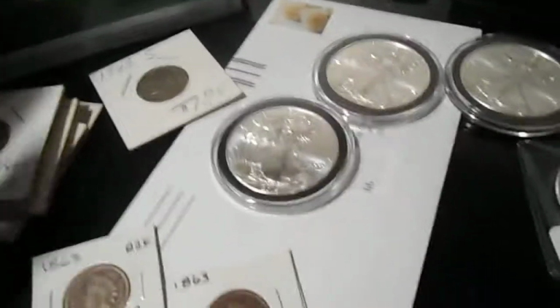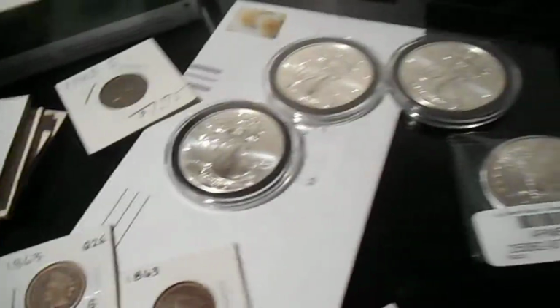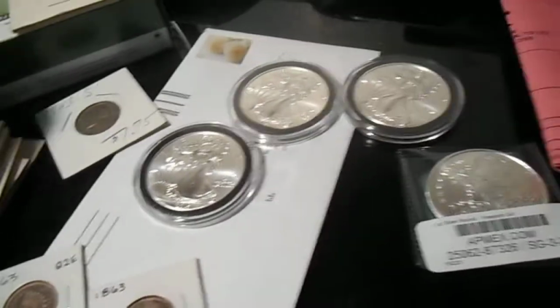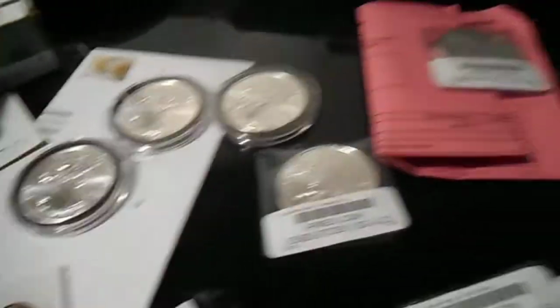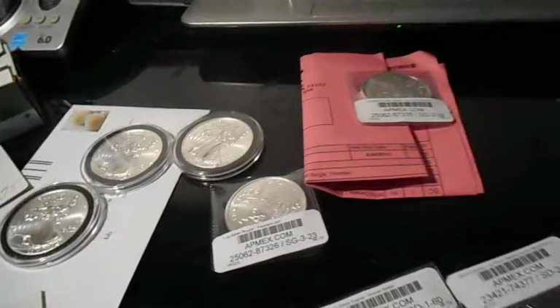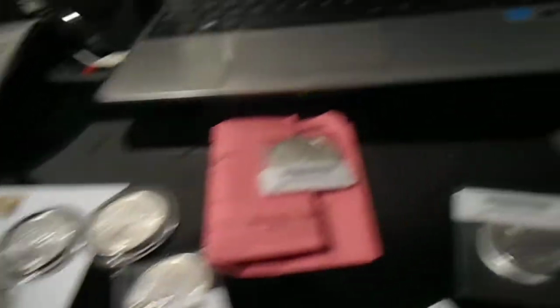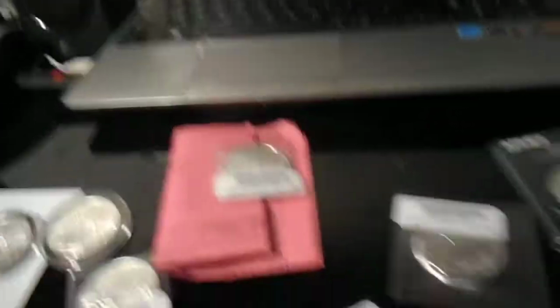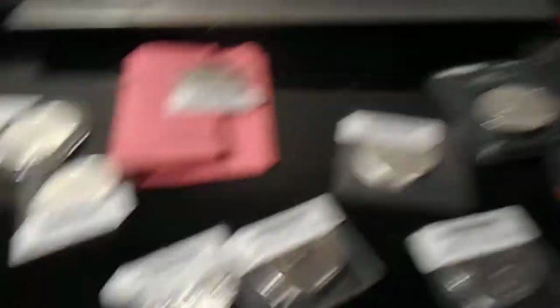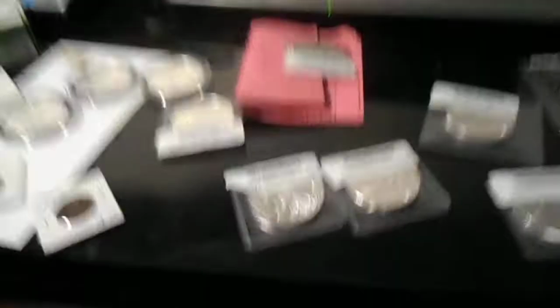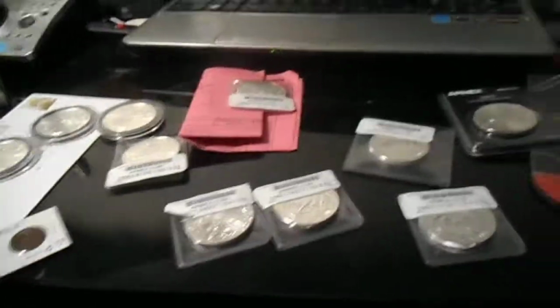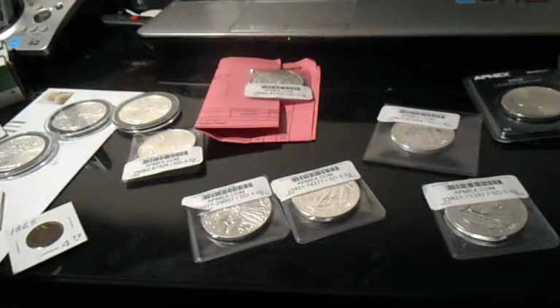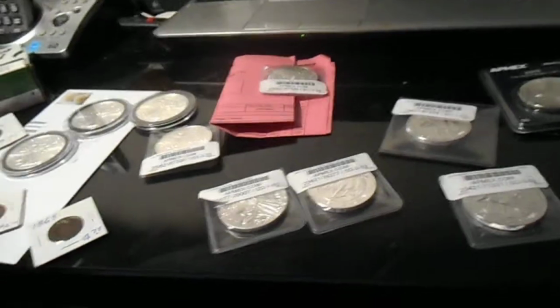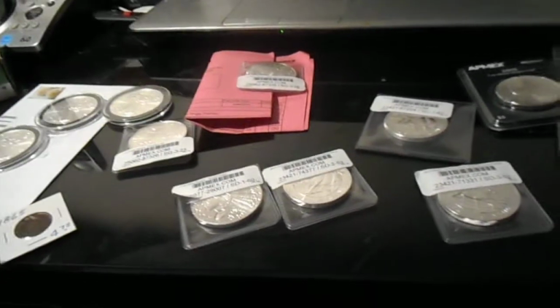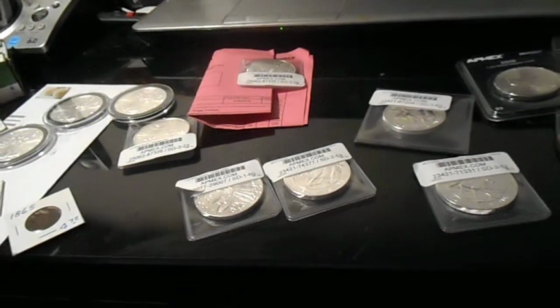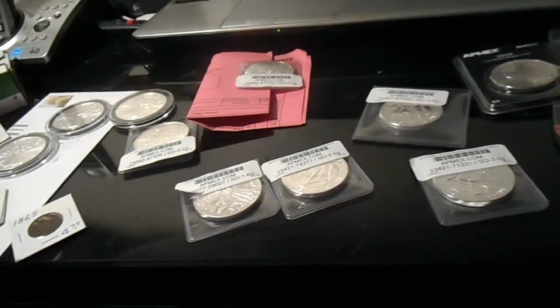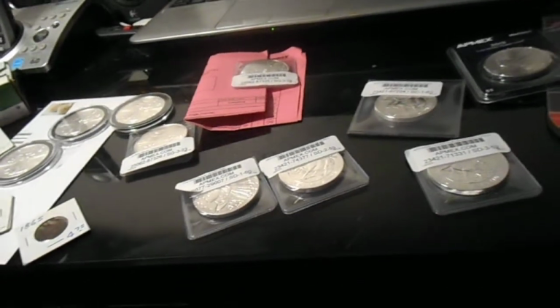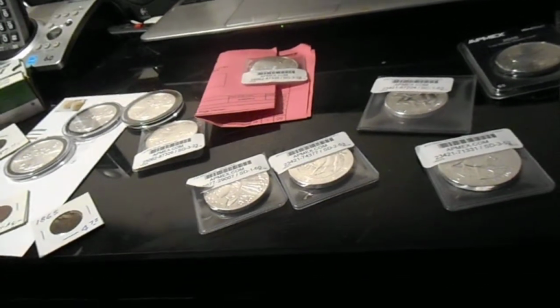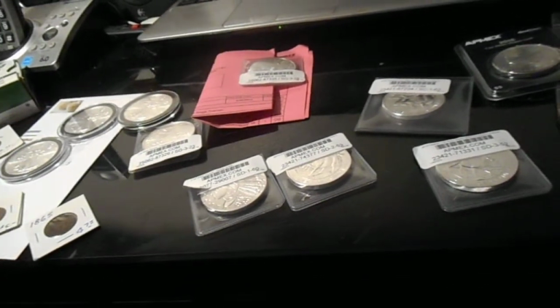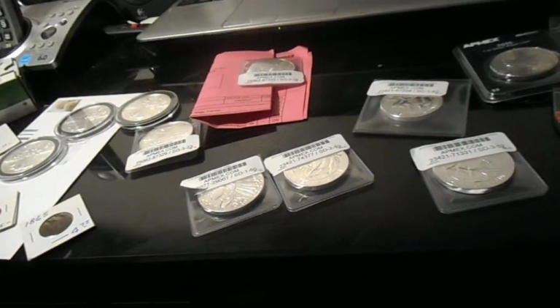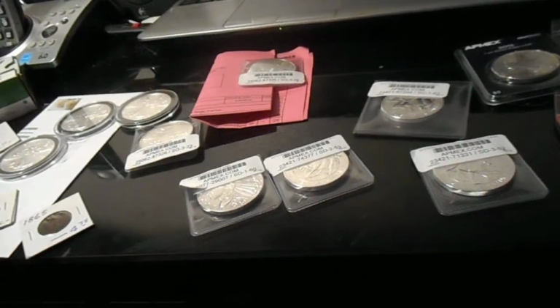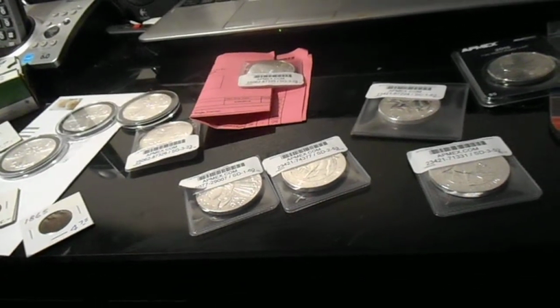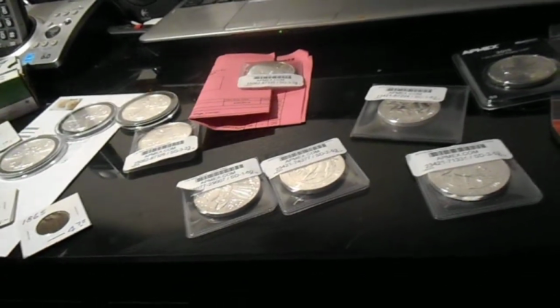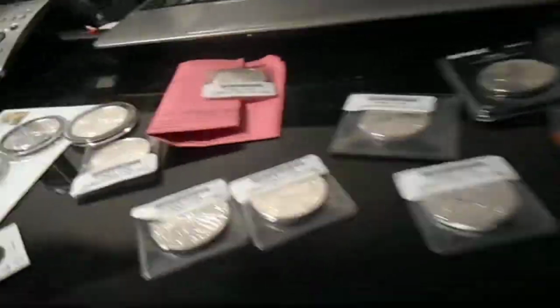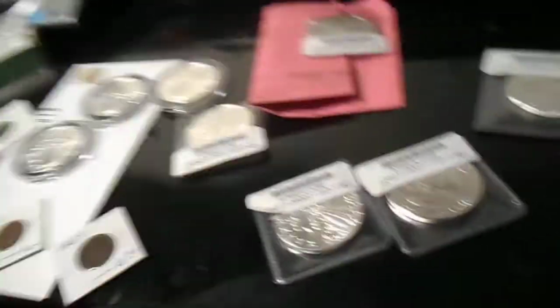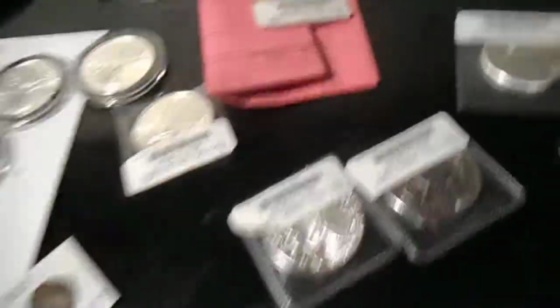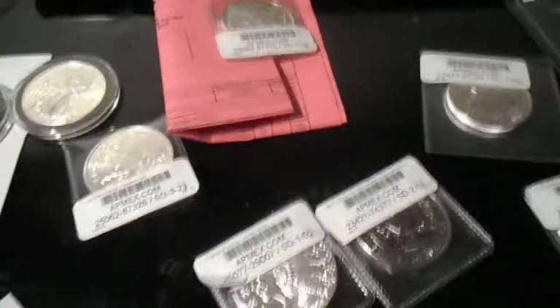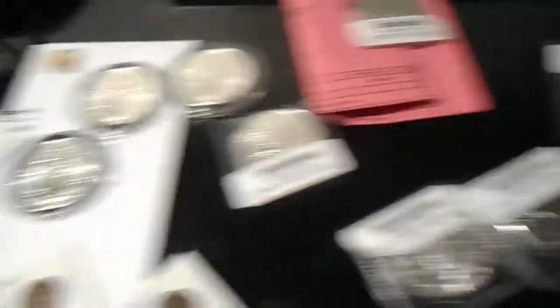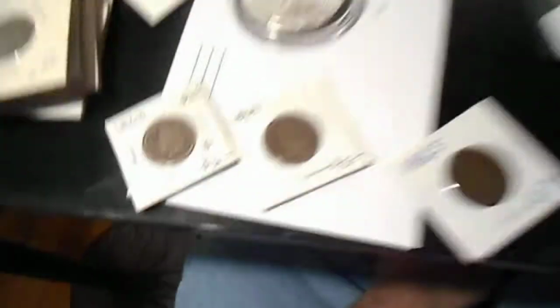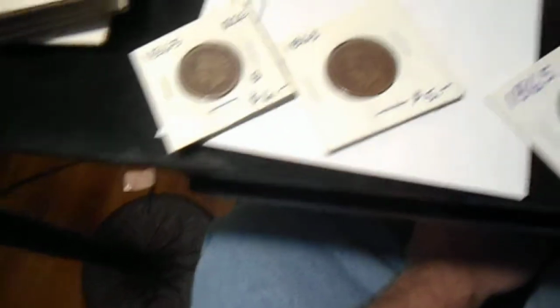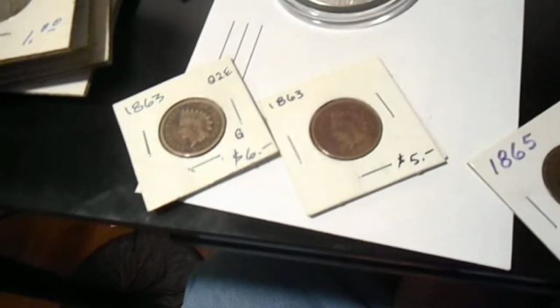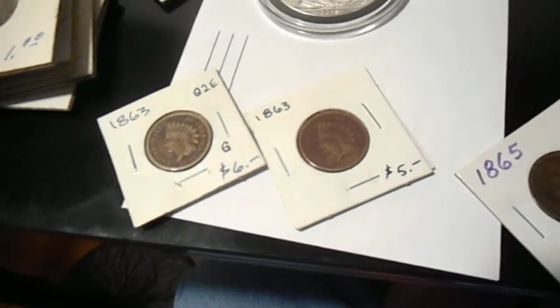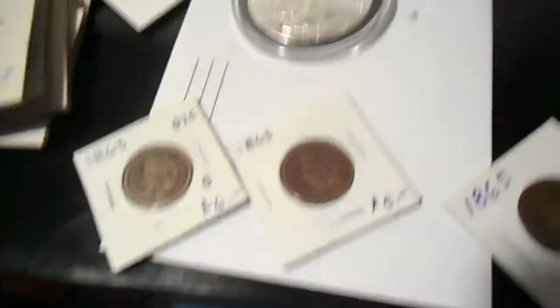I now have nine more ounces to add to the stack, bringing me to 77 ounces. I have one more ounce coming tomorrow, and I got some fun little pennies.